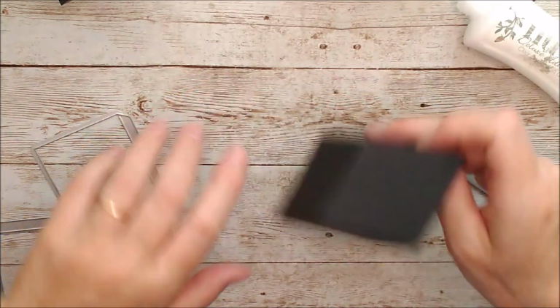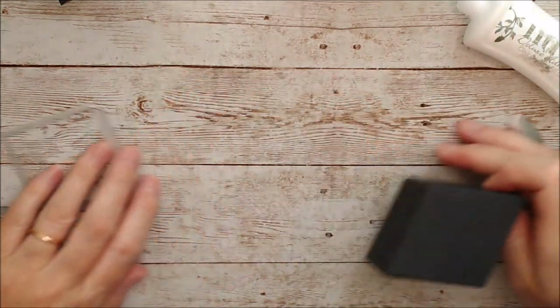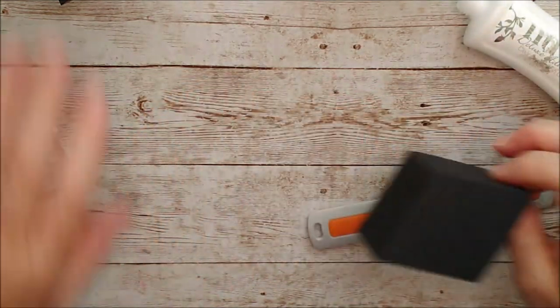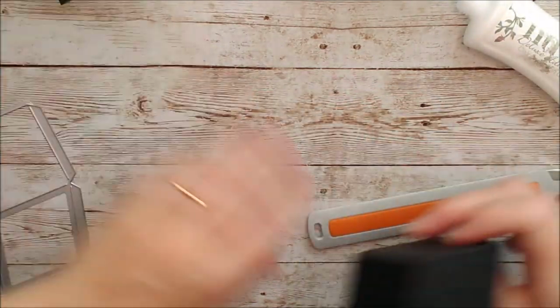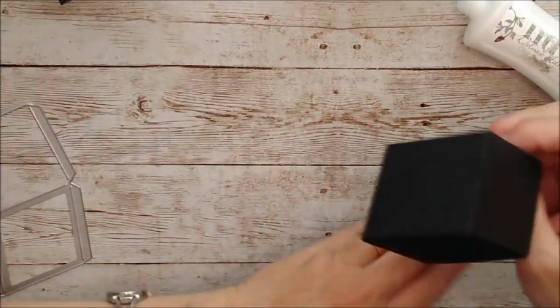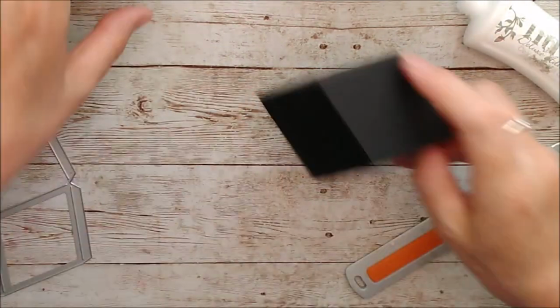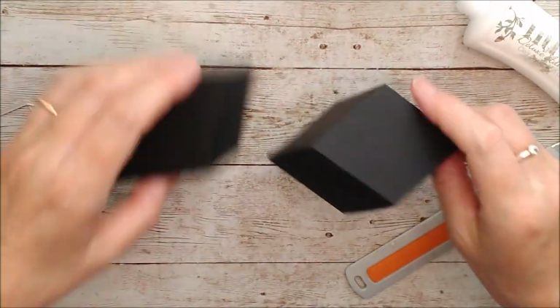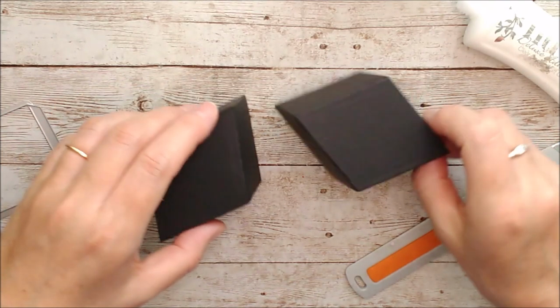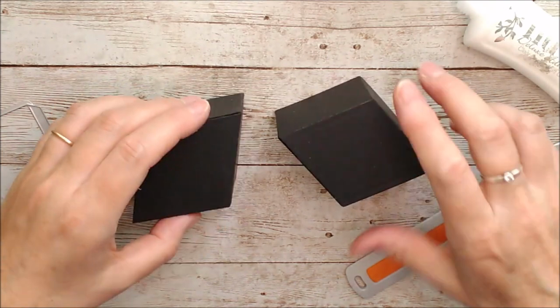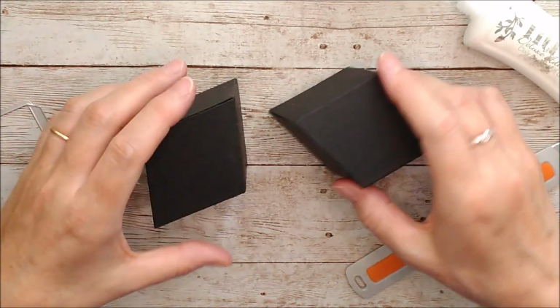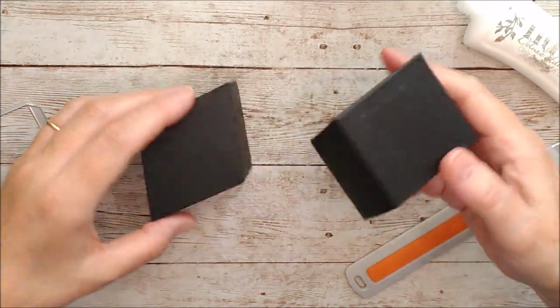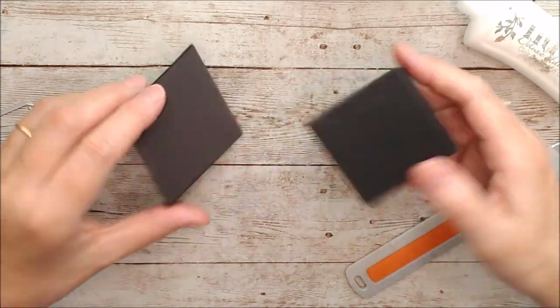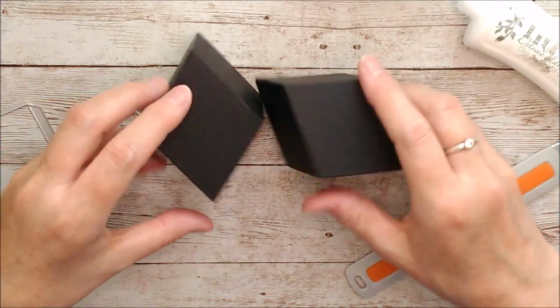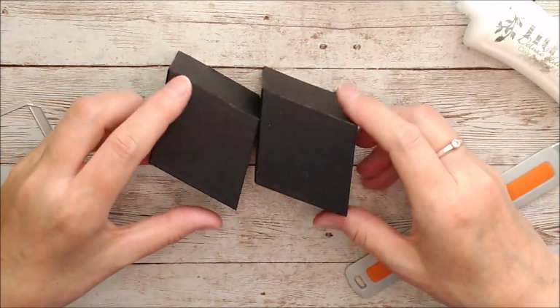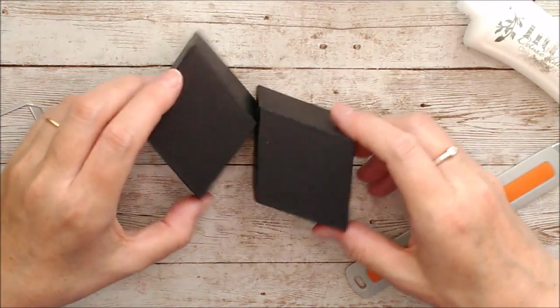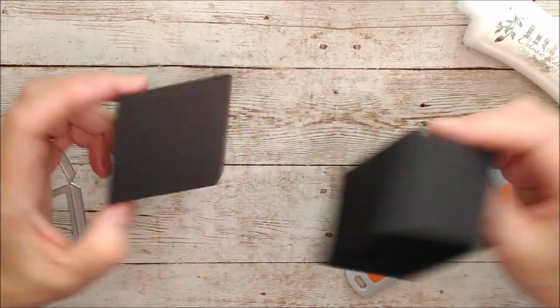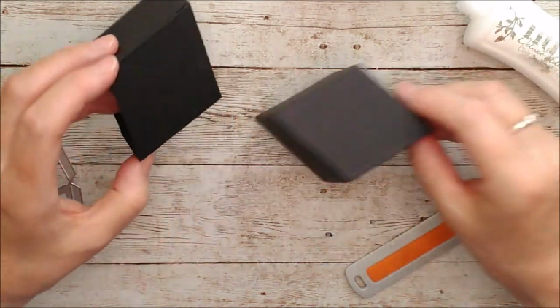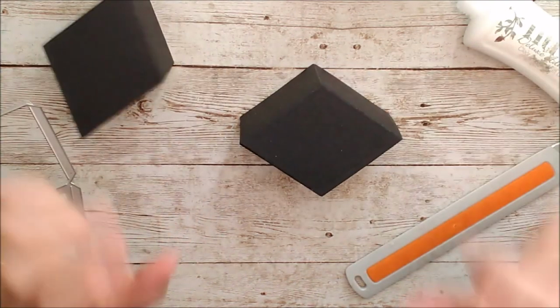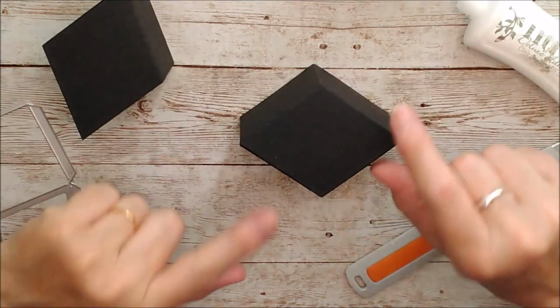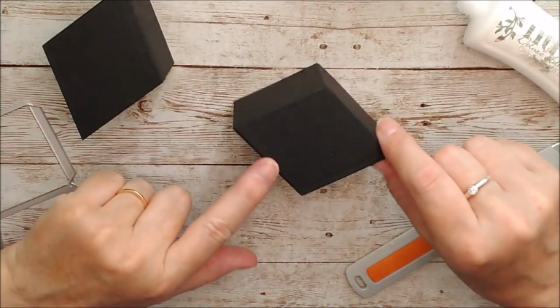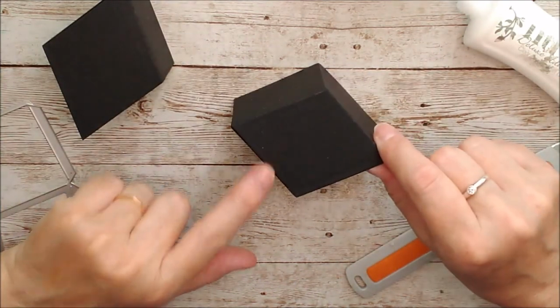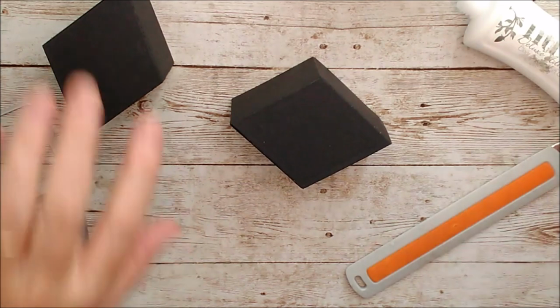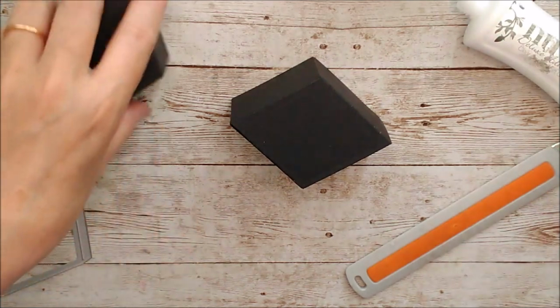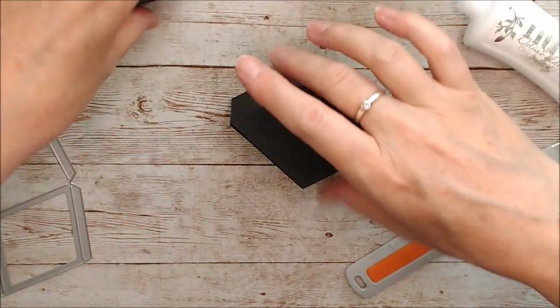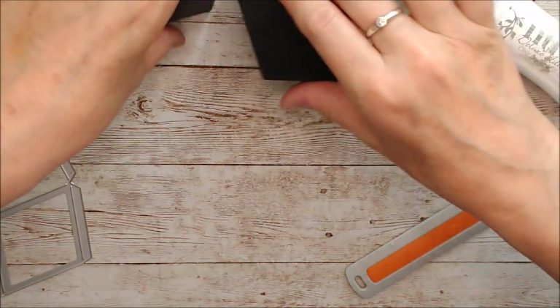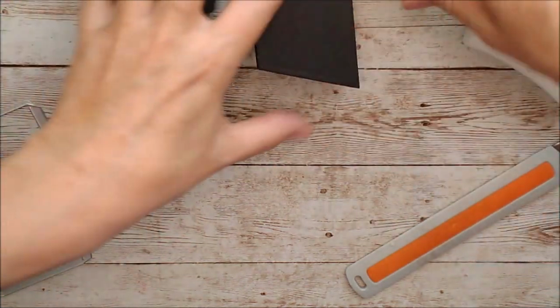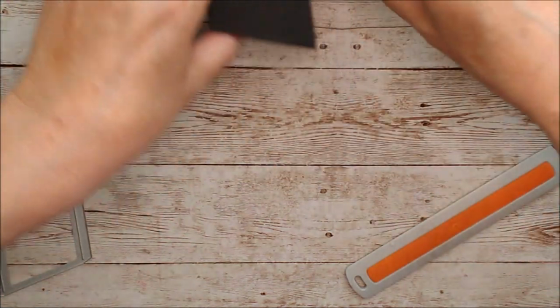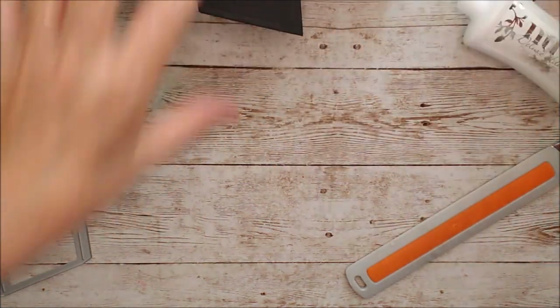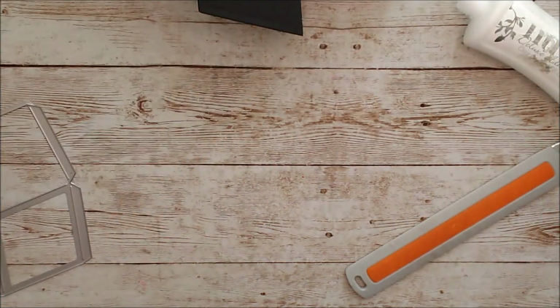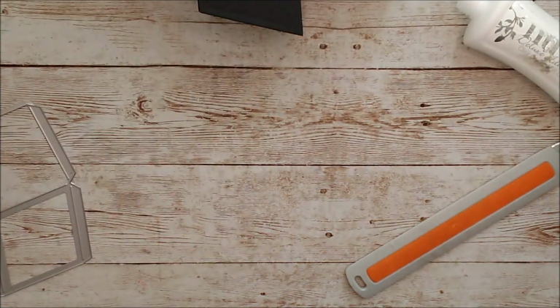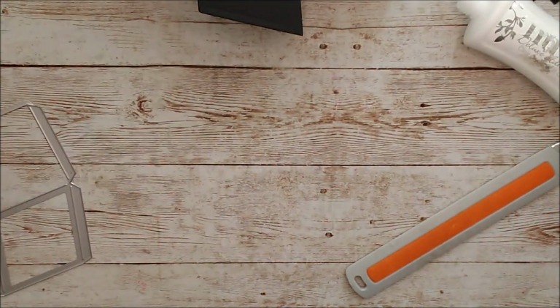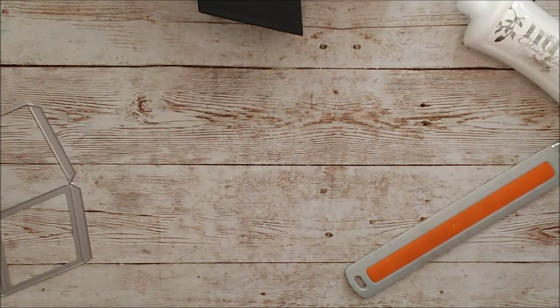When you have the five made up, you can join them all together and that will make your little star. I'll go ahead and do the others — I've got three done already and I'm going to do the other two.